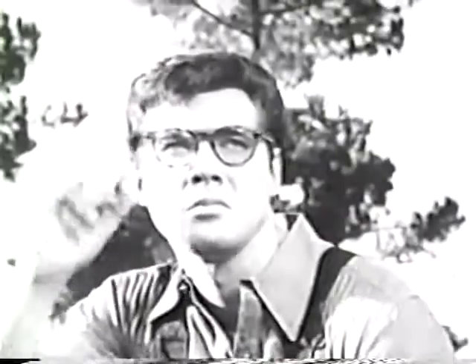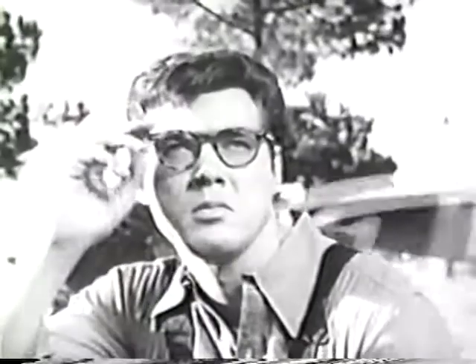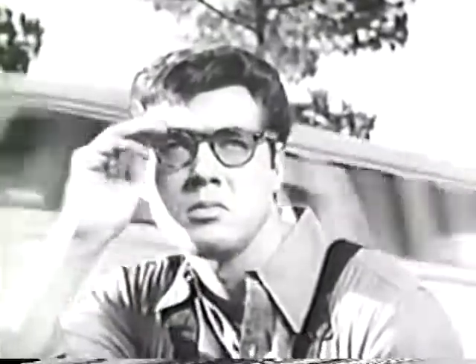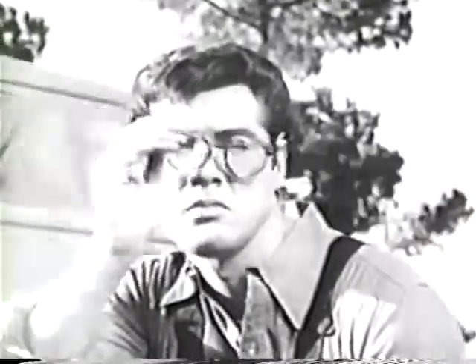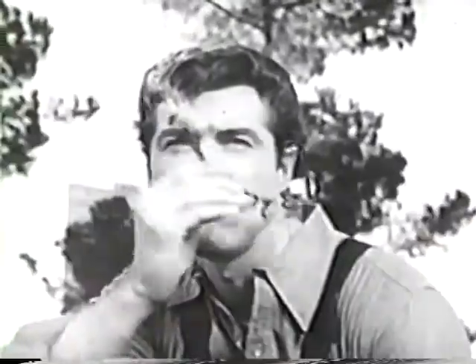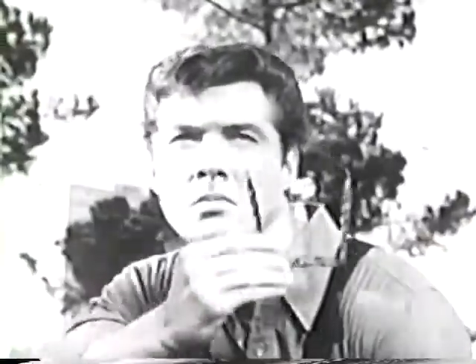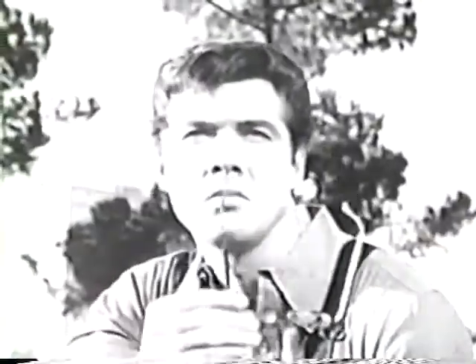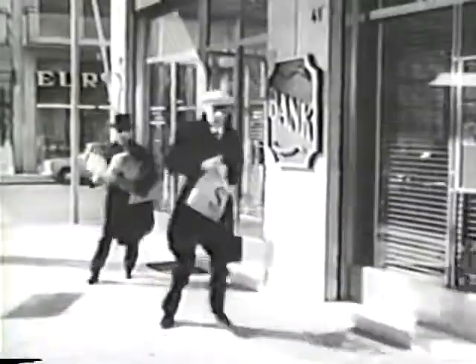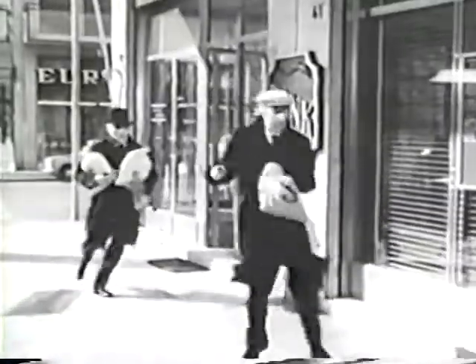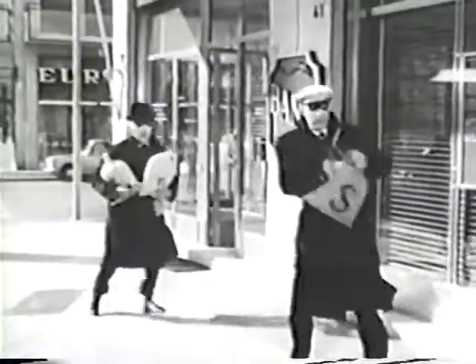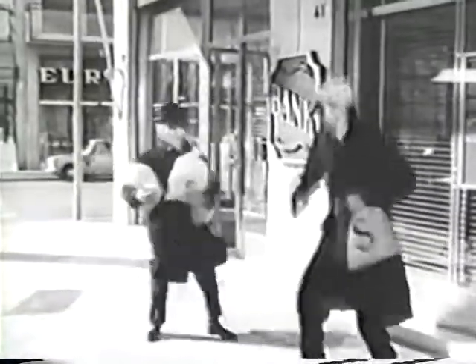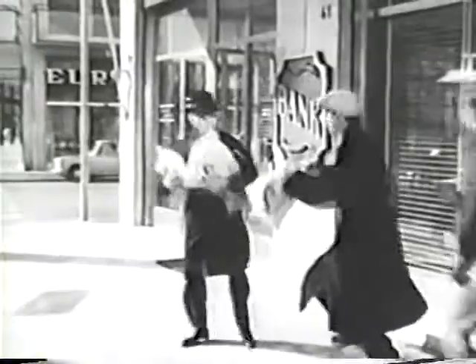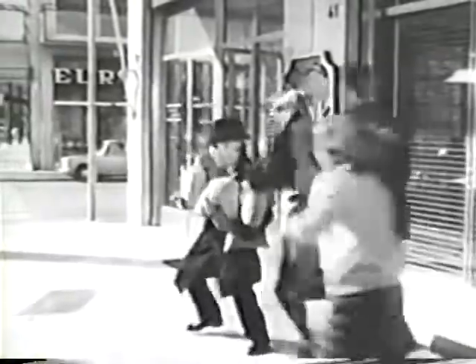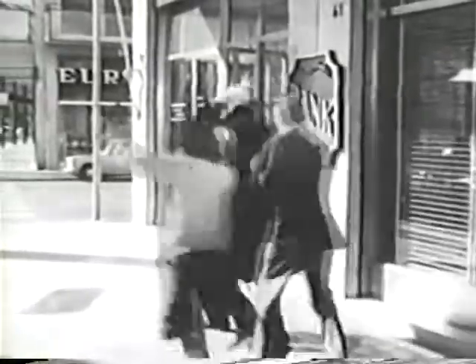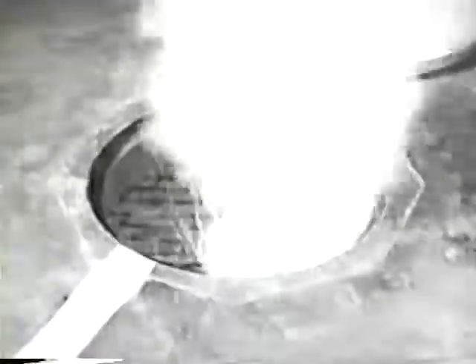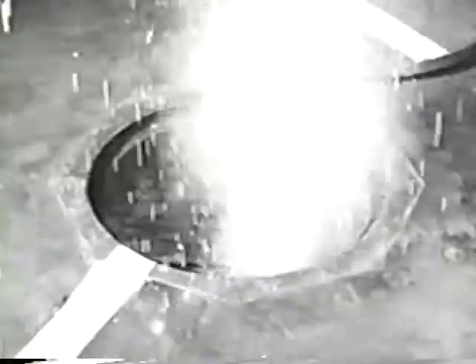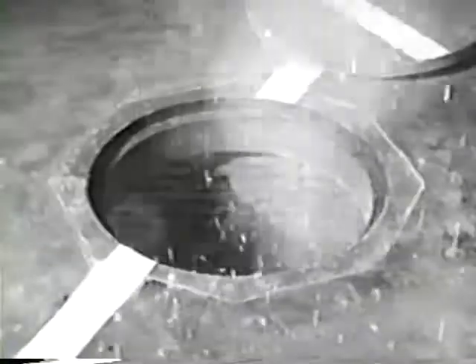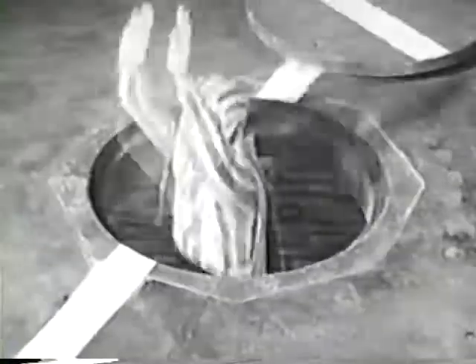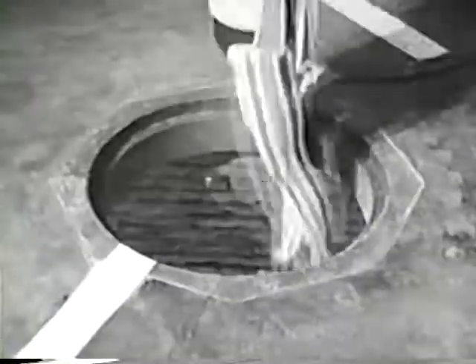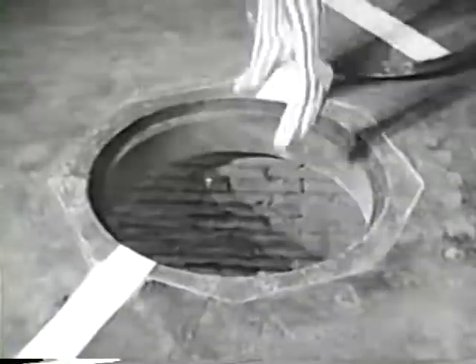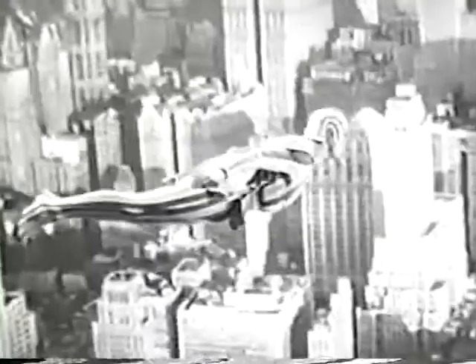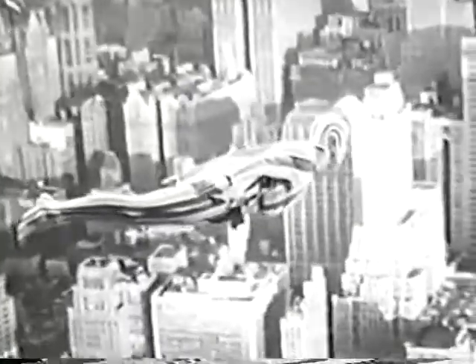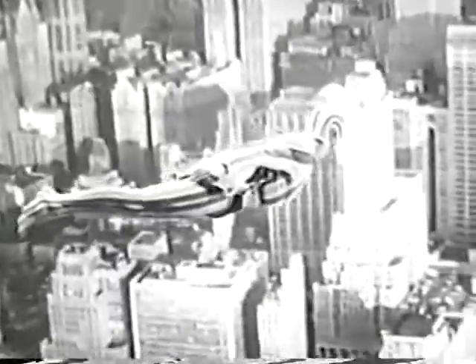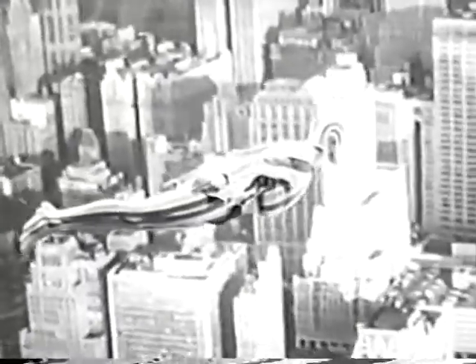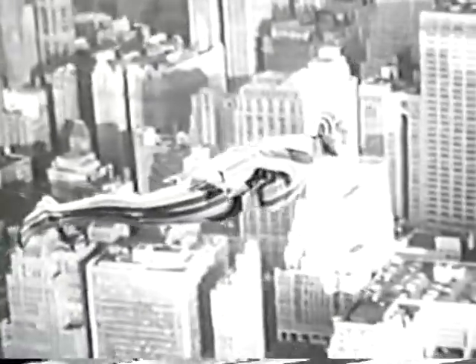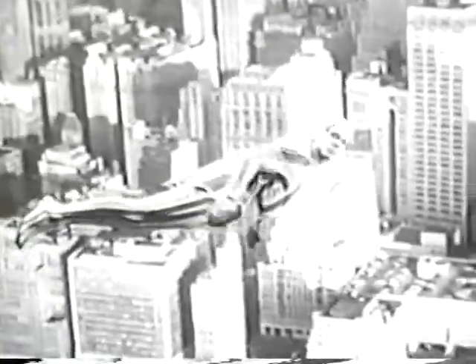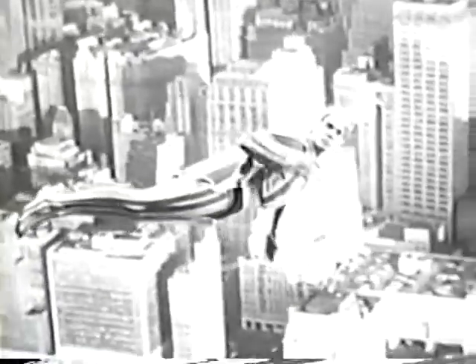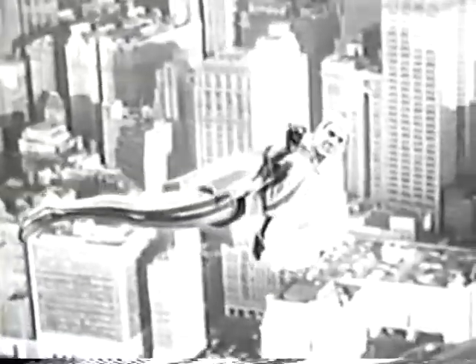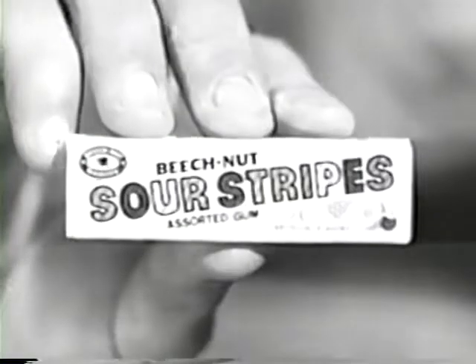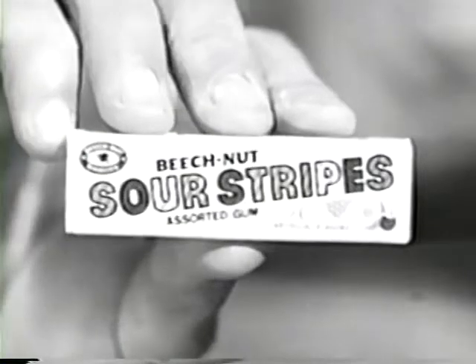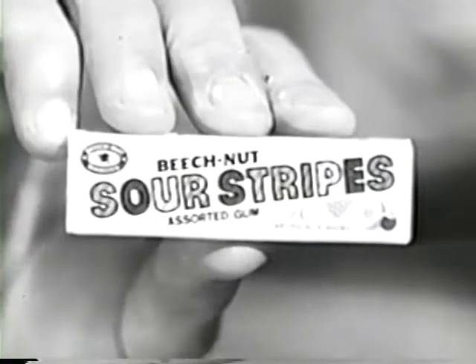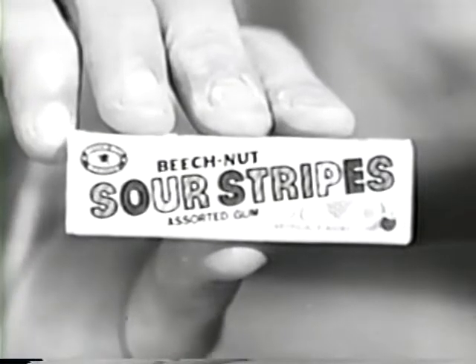This calls for the Sour Stripes. Help! A quick change and... Beech-Nut Stripes again! New Beech-Nut Sour Stripes Gum.